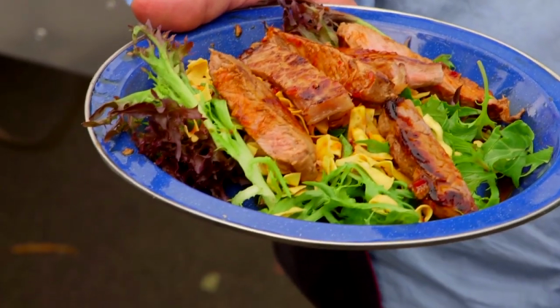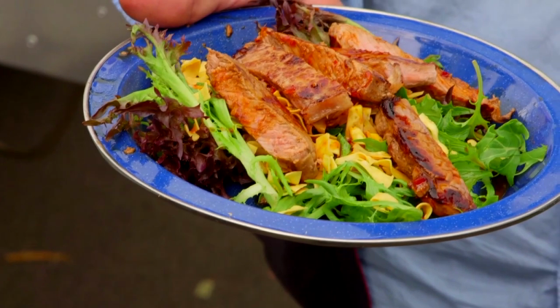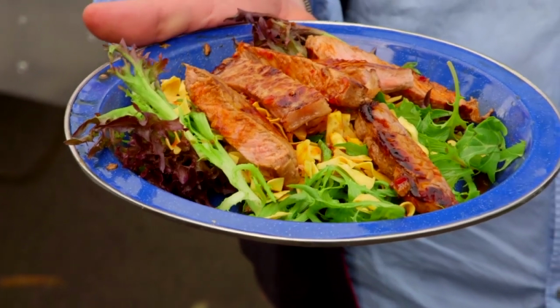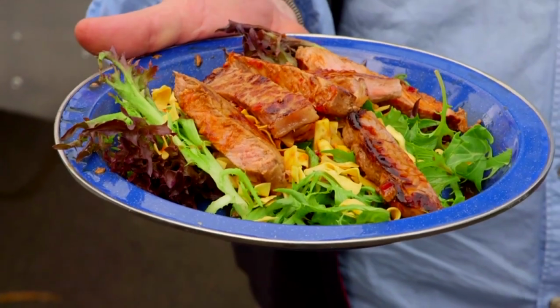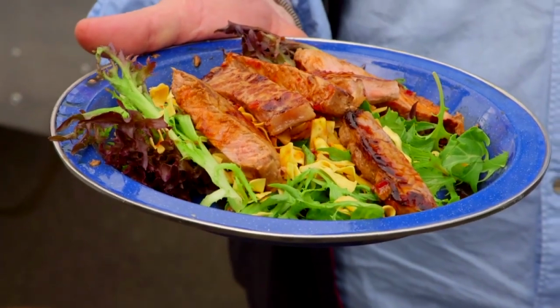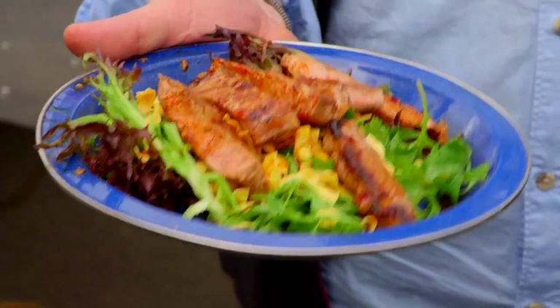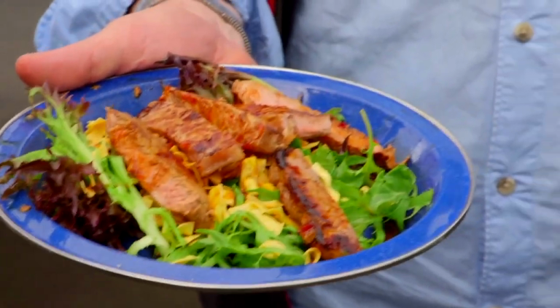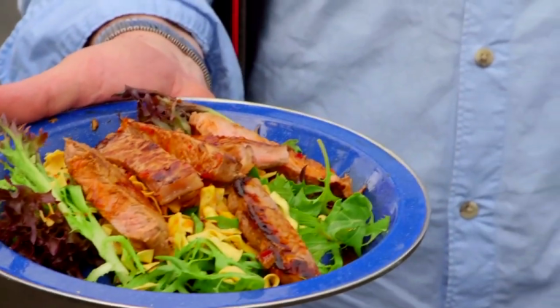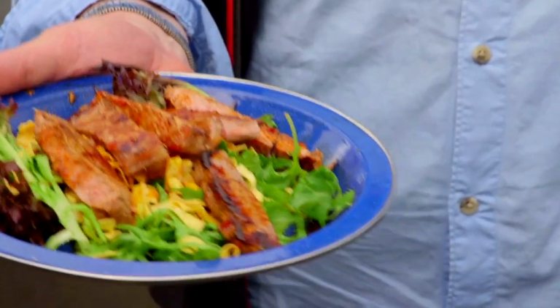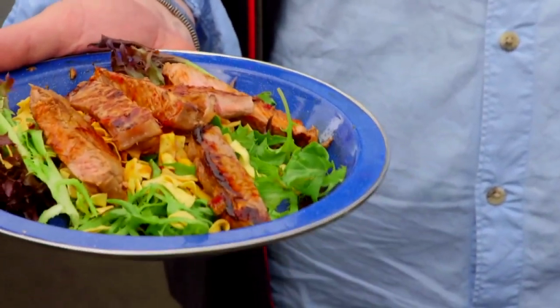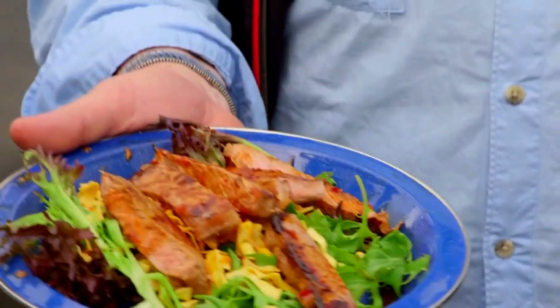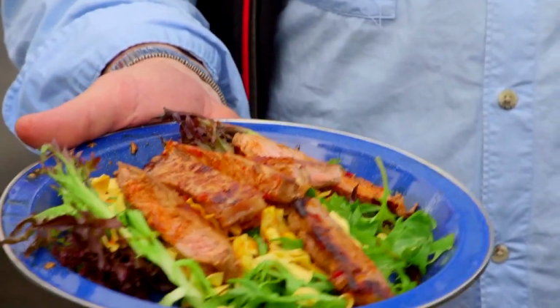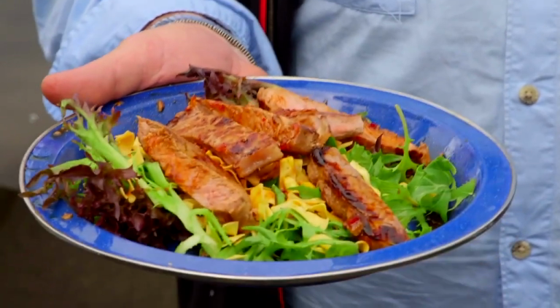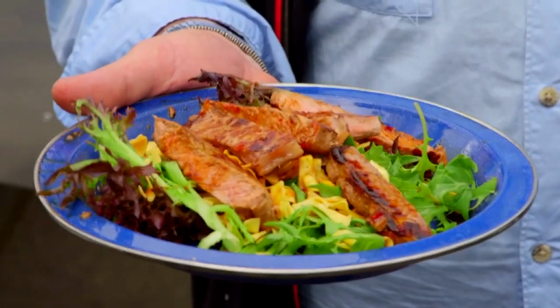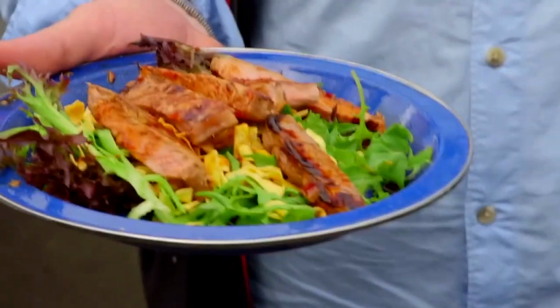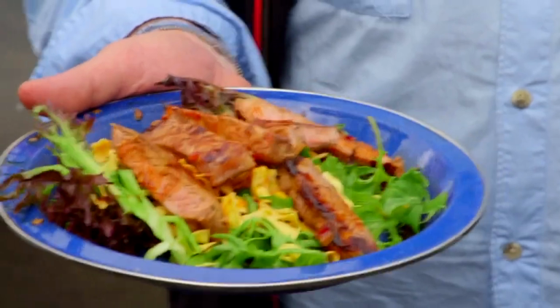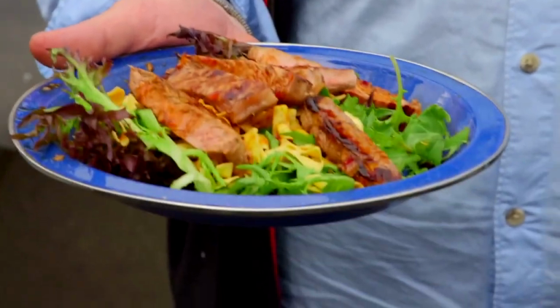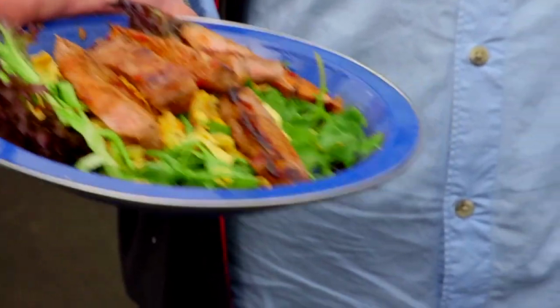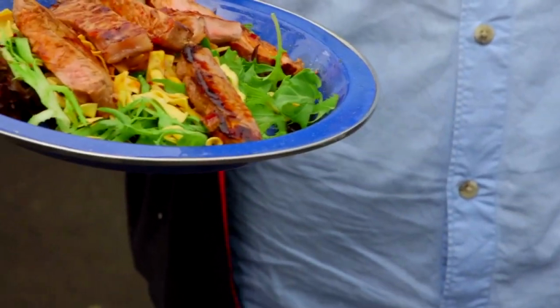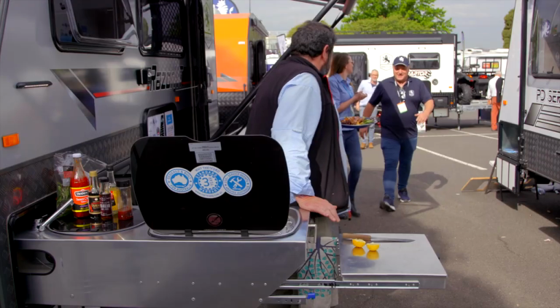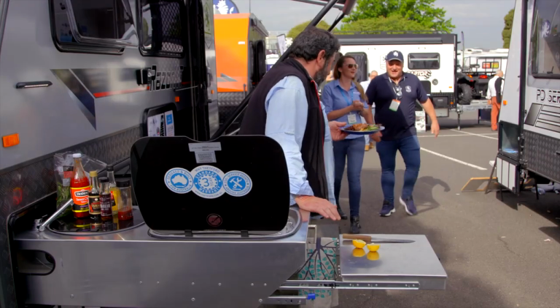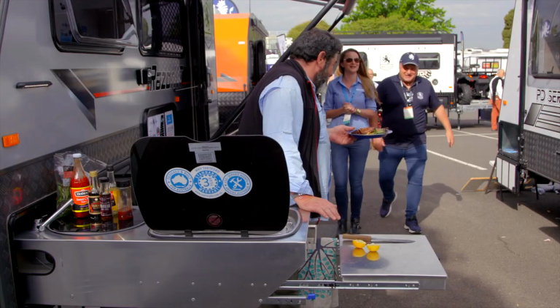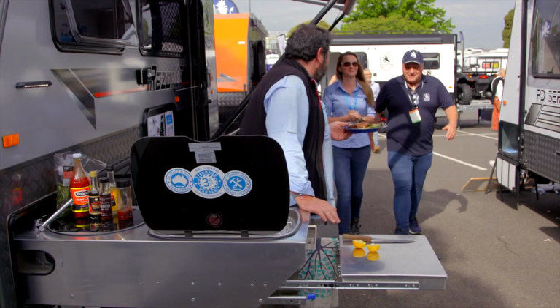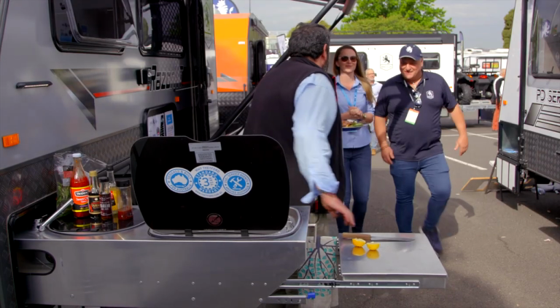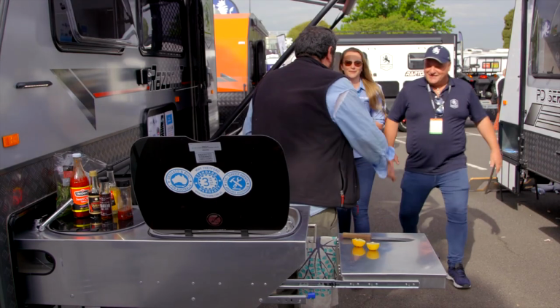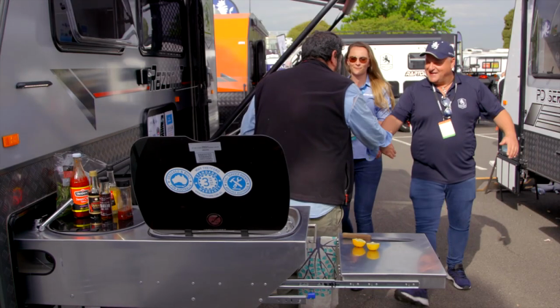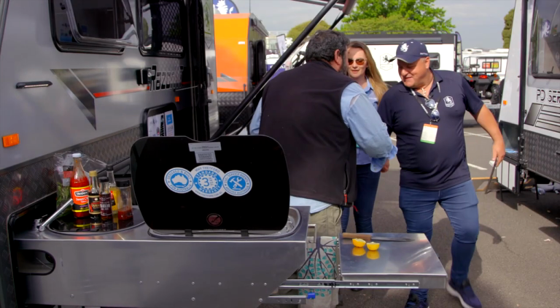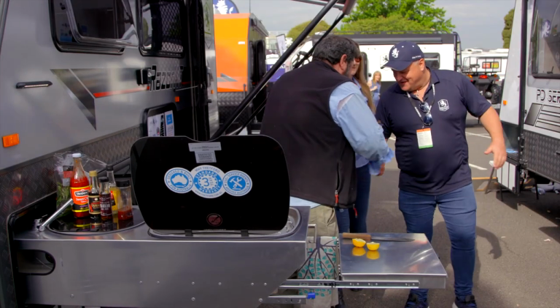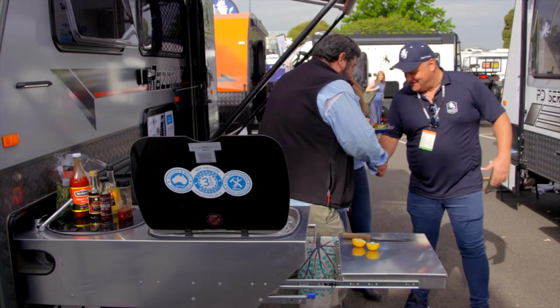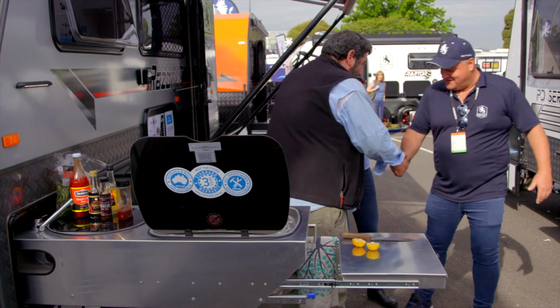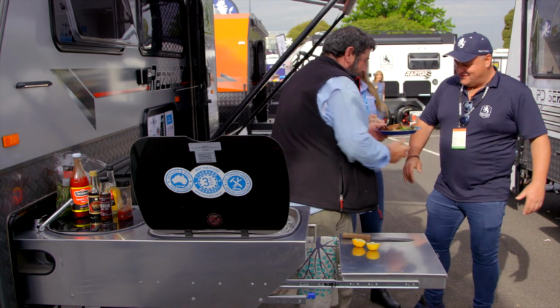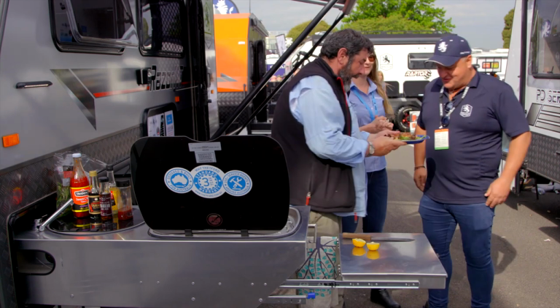What I need is someone to sample it, and I reckon Billy from Royal Flair could be floating around here somewhere. How you going, Tim? Mate, I'm good. I'm sorry I've cooked you a rabbit food thing.